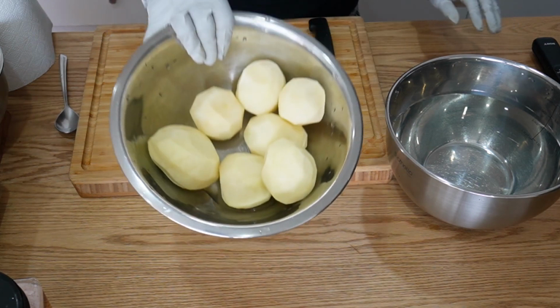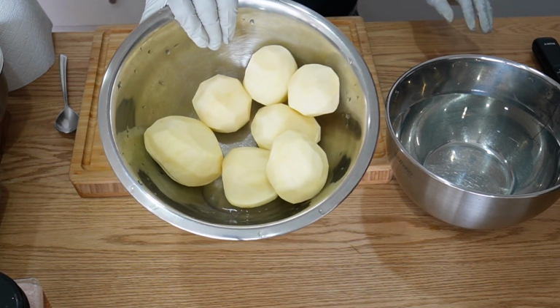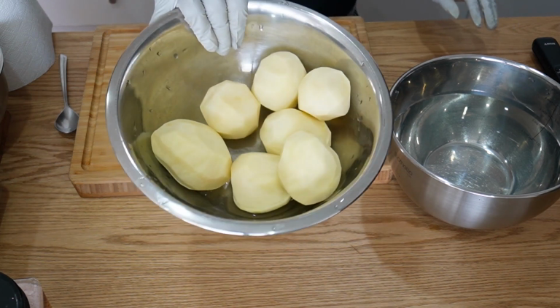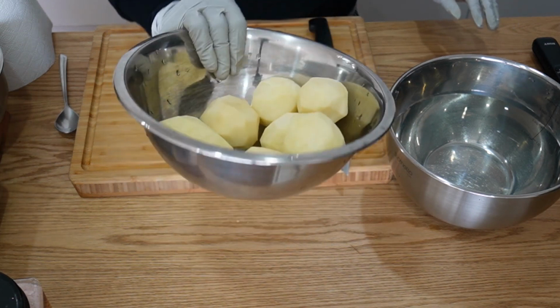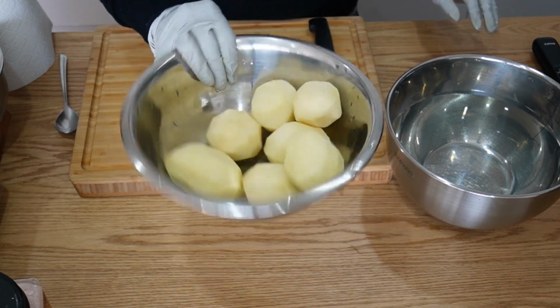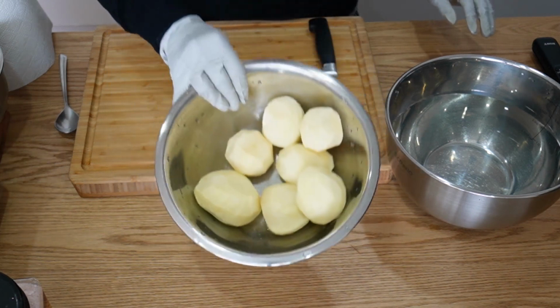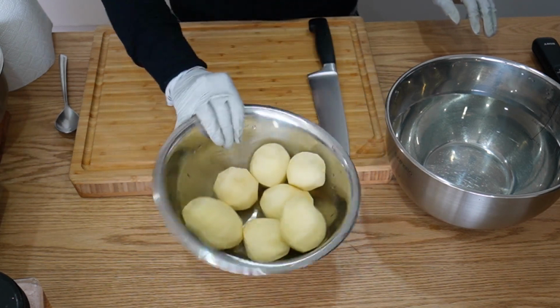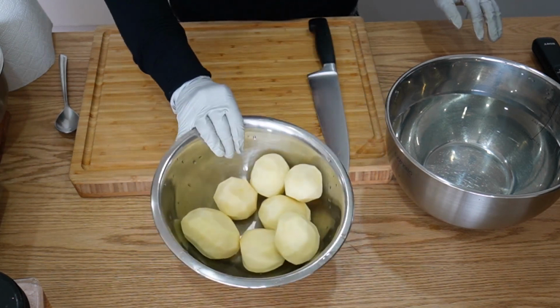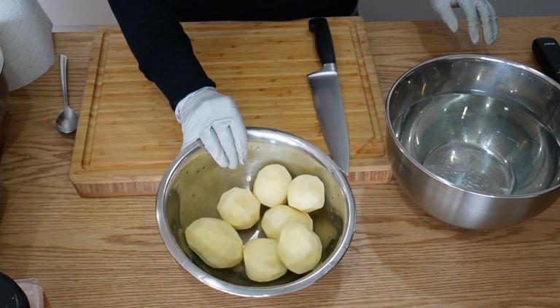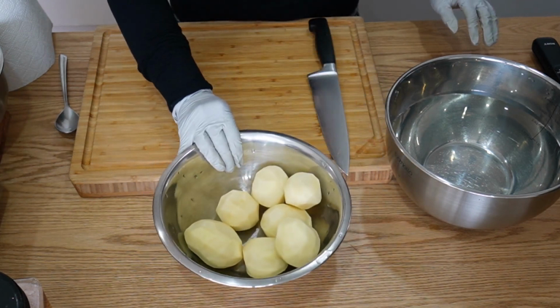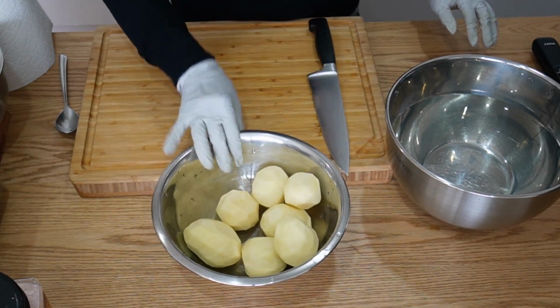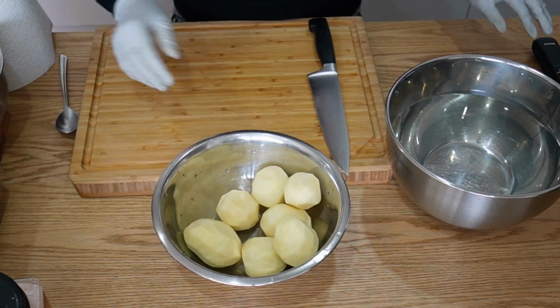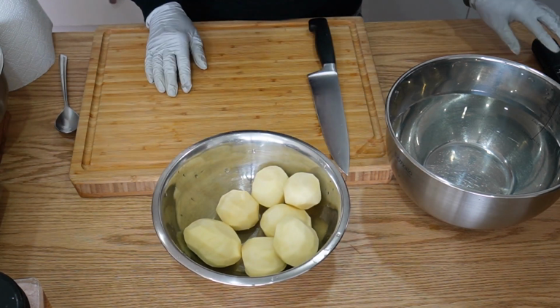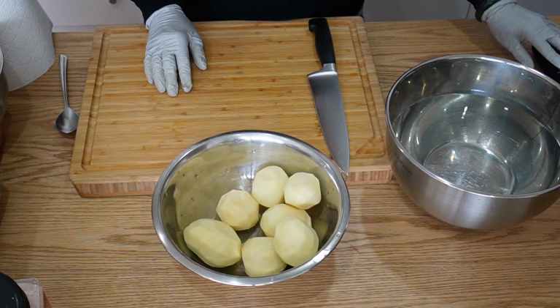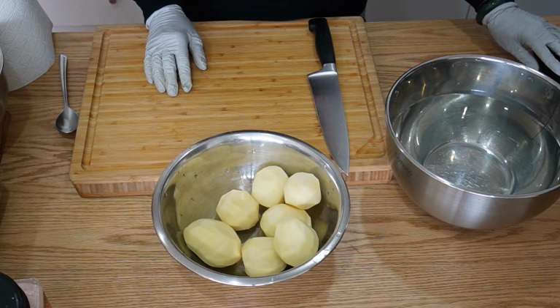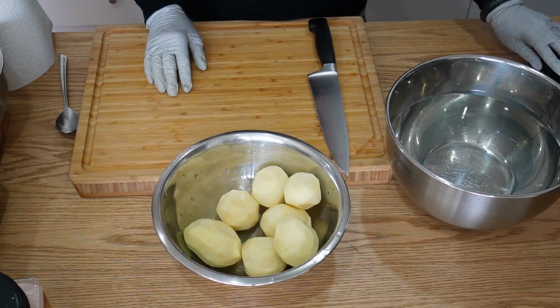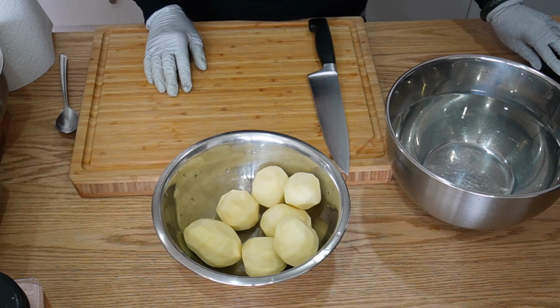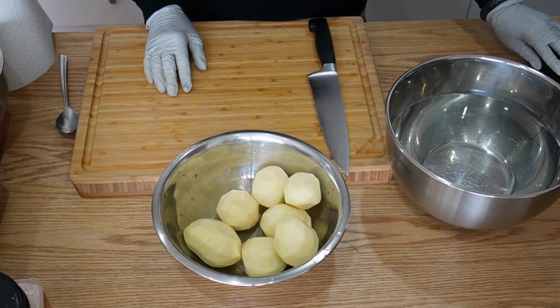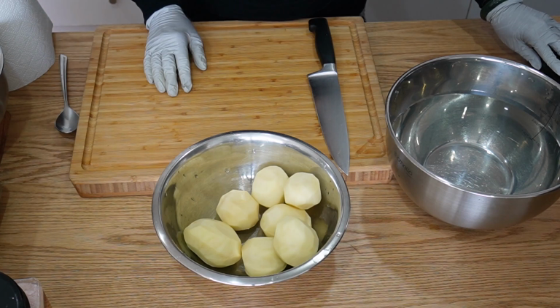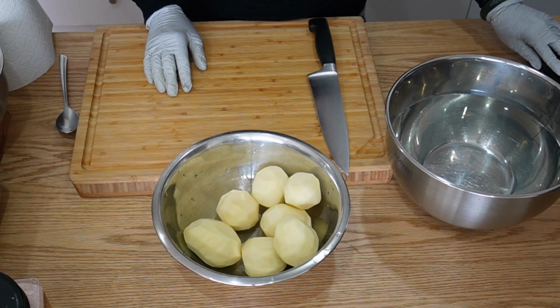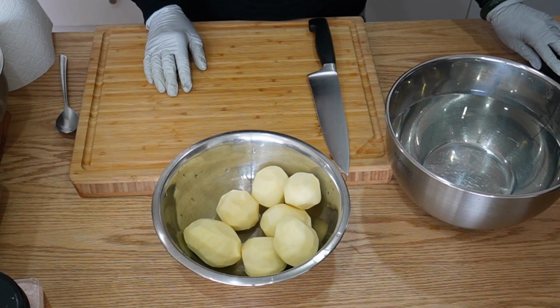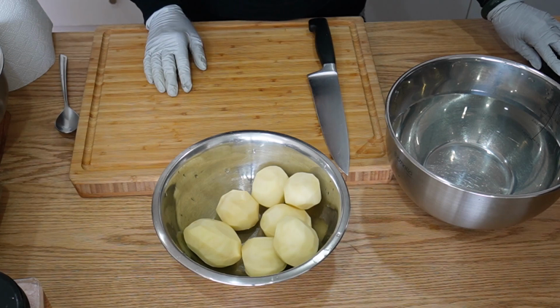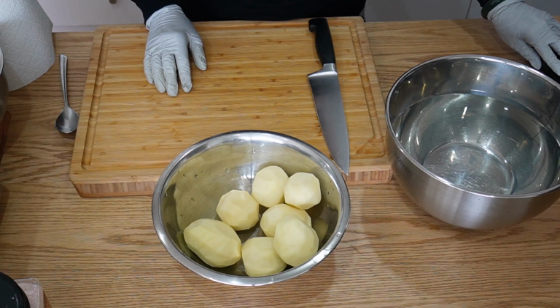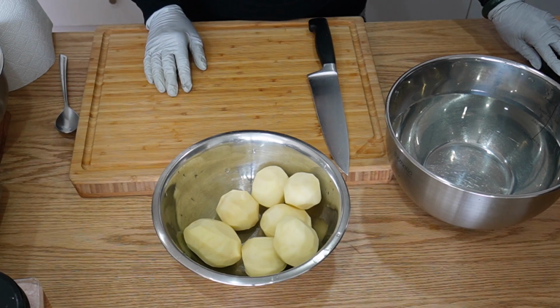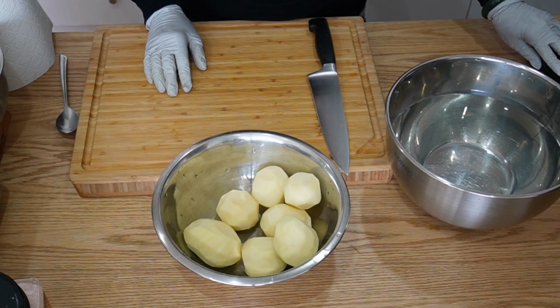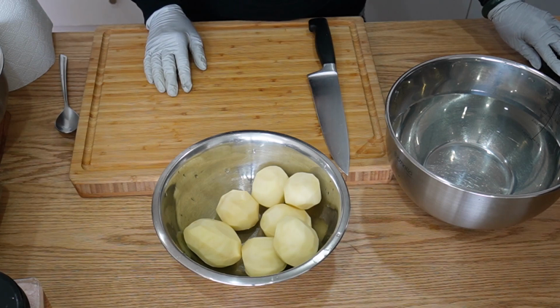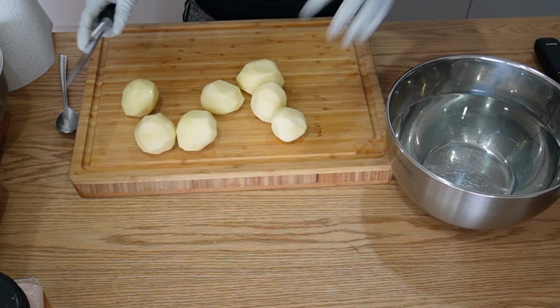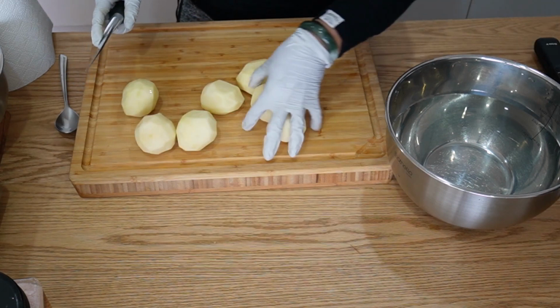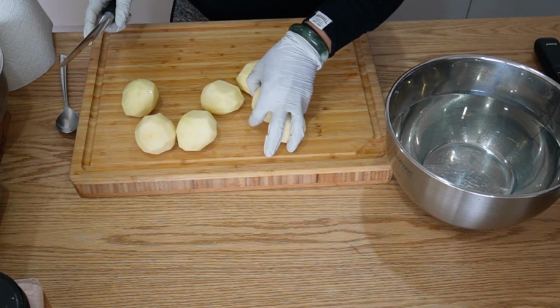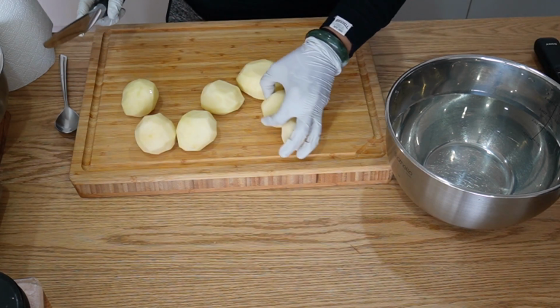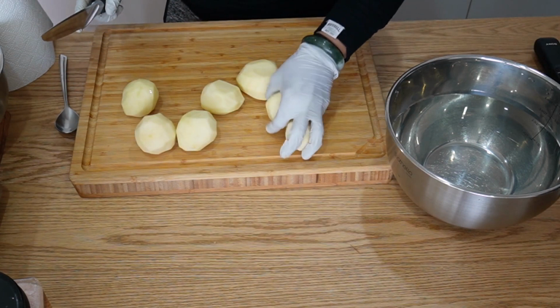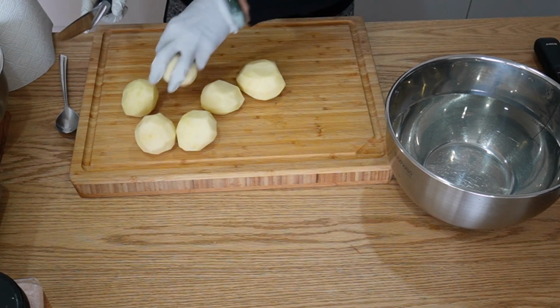As you can see I already peeled the potatoes. It doesn't matter how many potatoes you want to use. I've got here about seven medium-size potatoes. Let's cut them — not chop them.